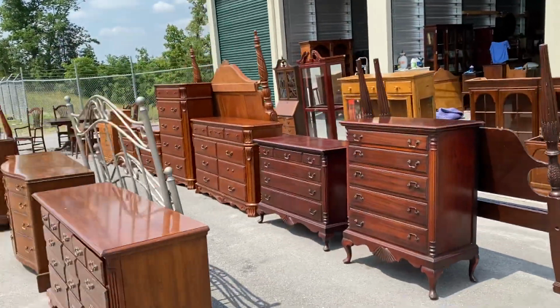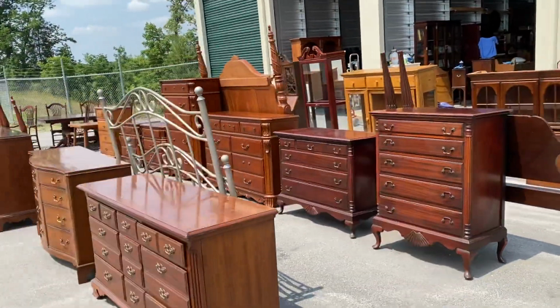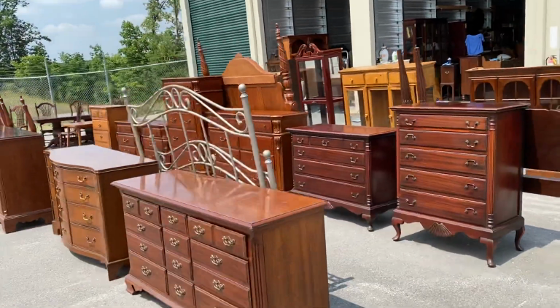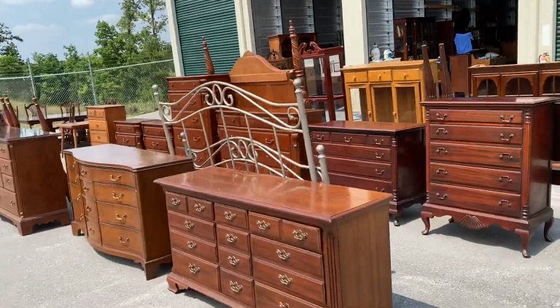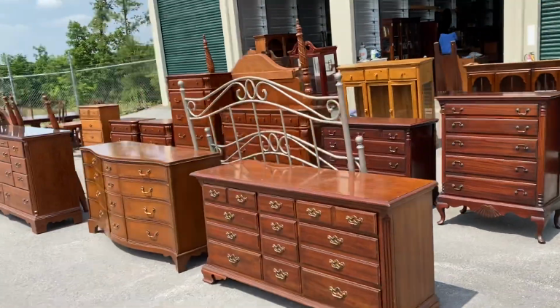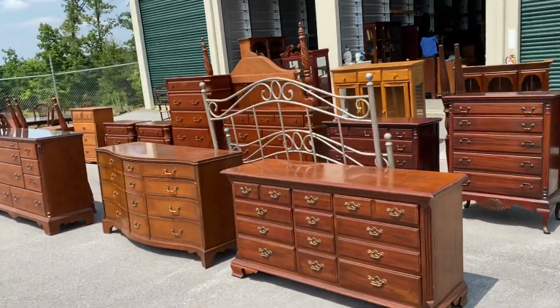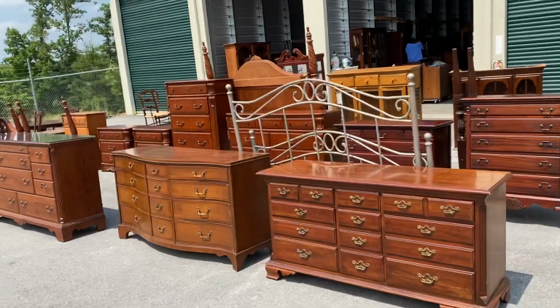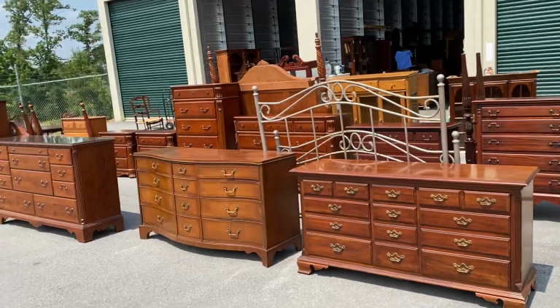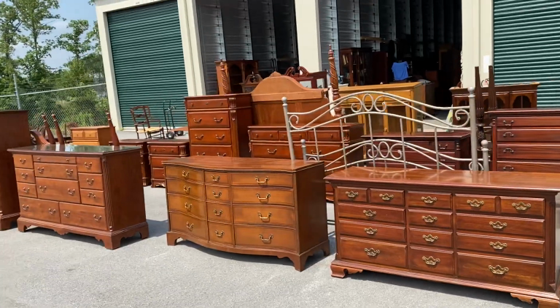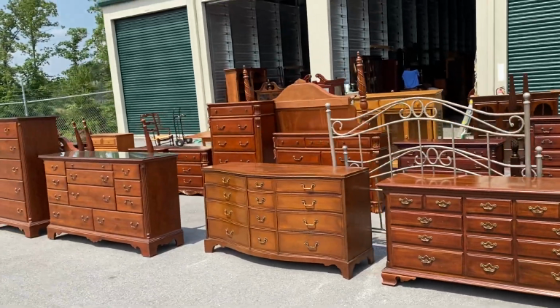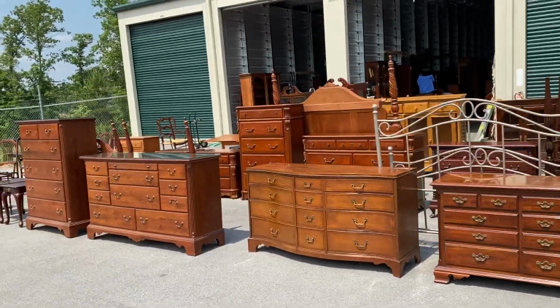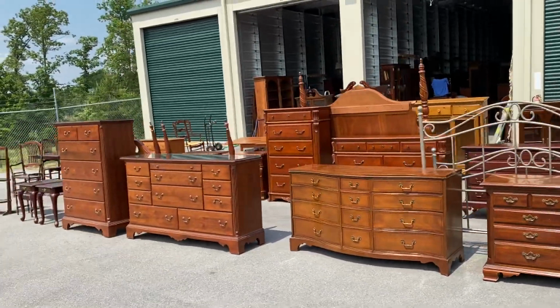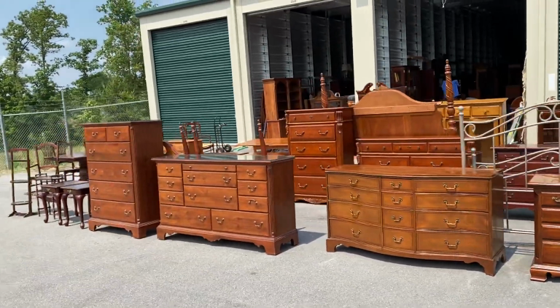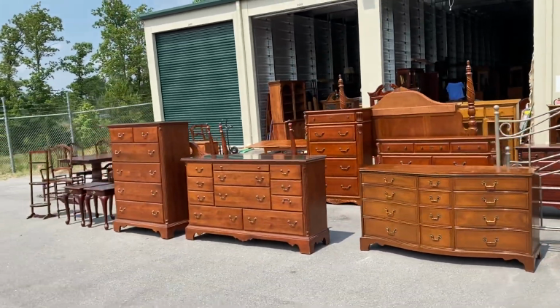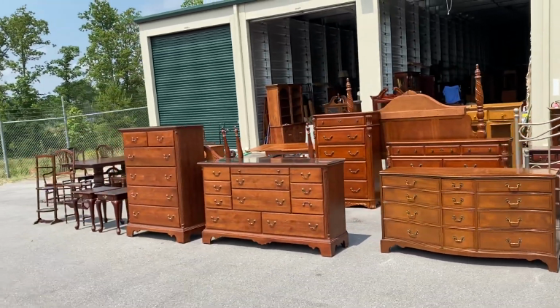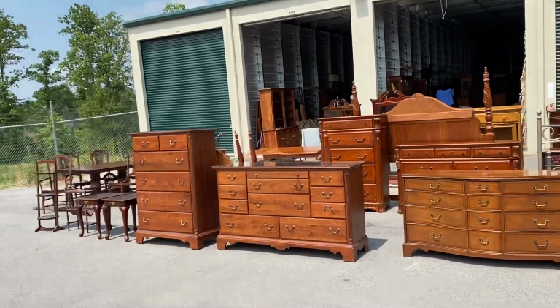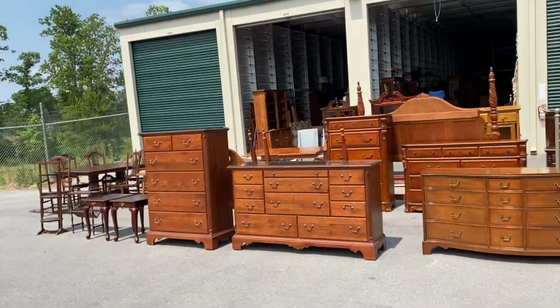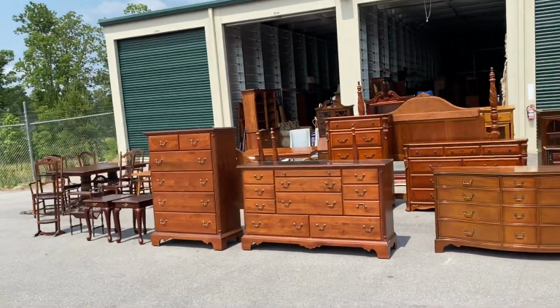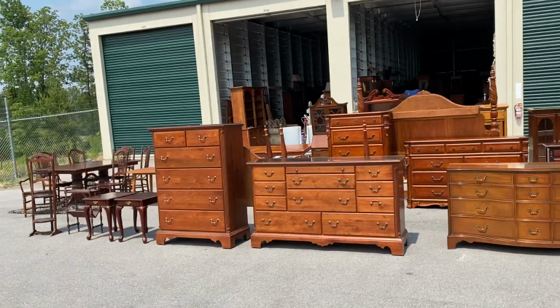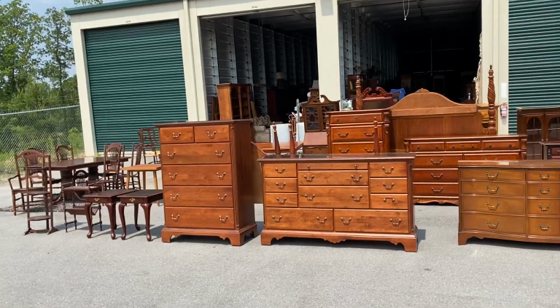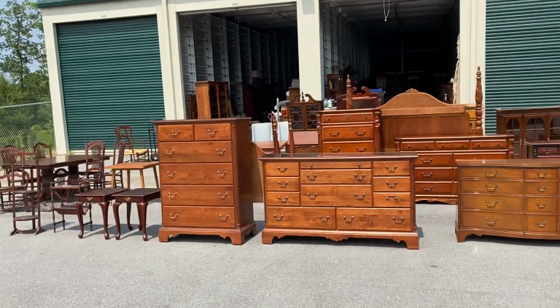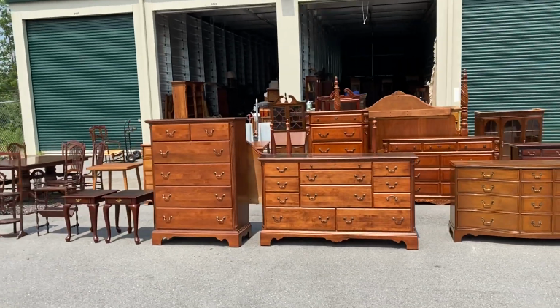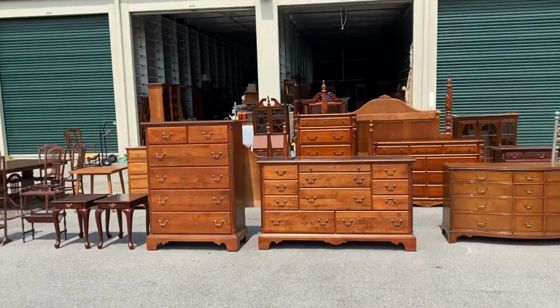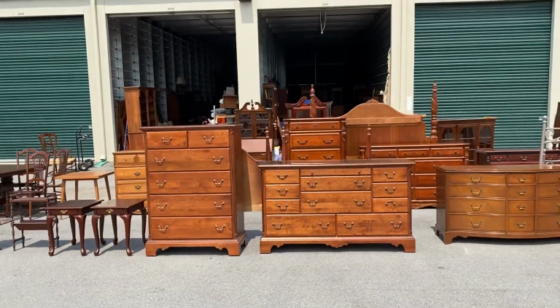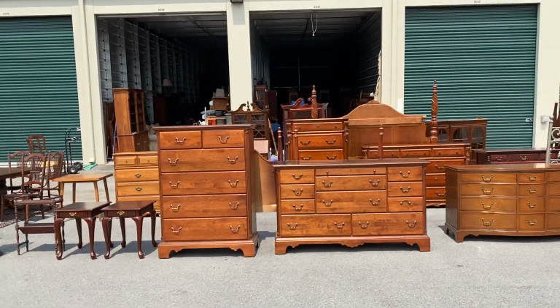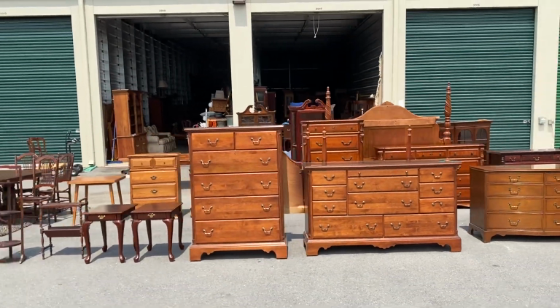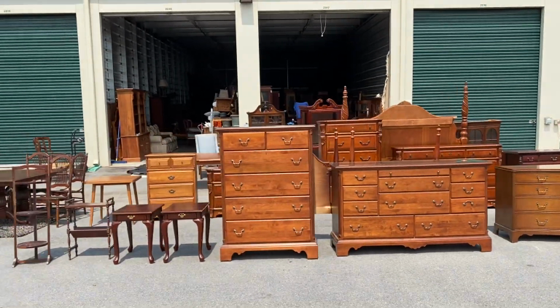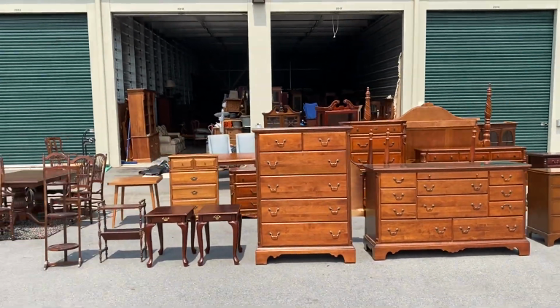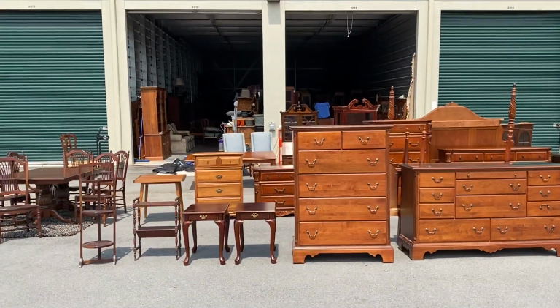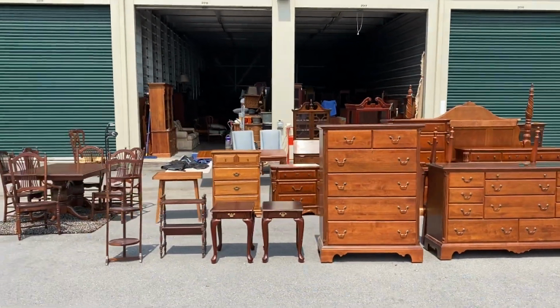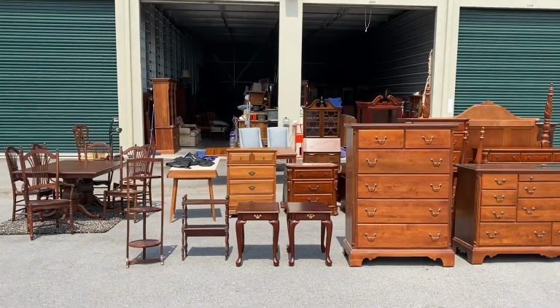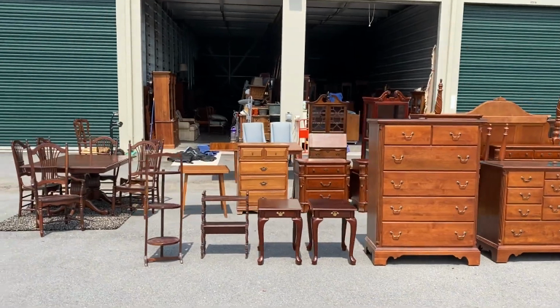That's what I've got for you today. We worked really hard getting all this stuff, so I hope you like it. Come see us at crazefurniture.com - thank you for watching!